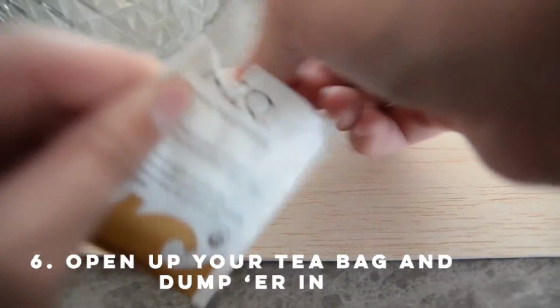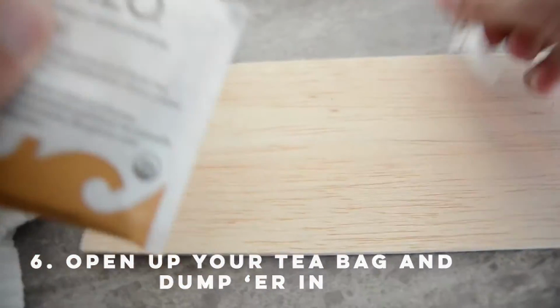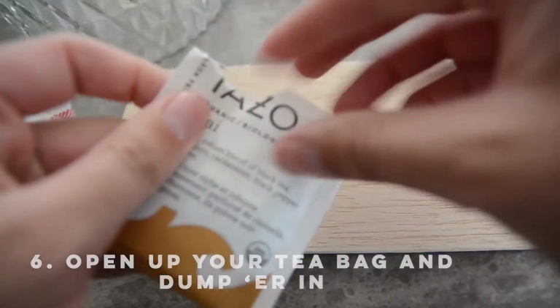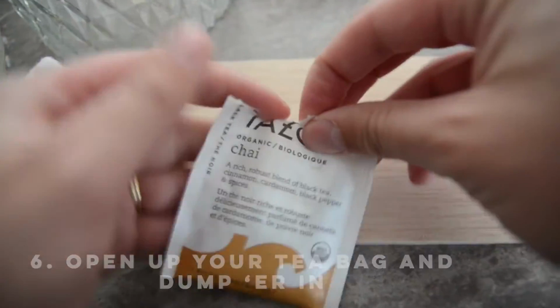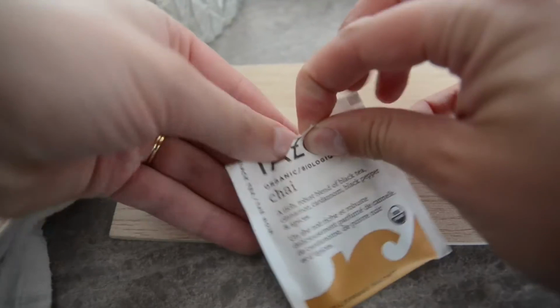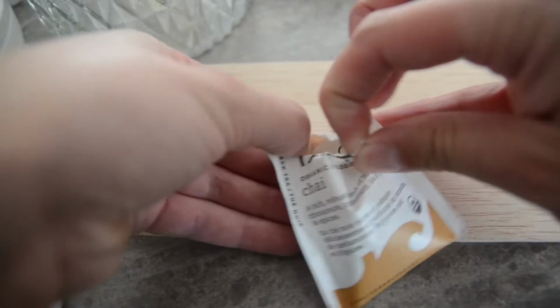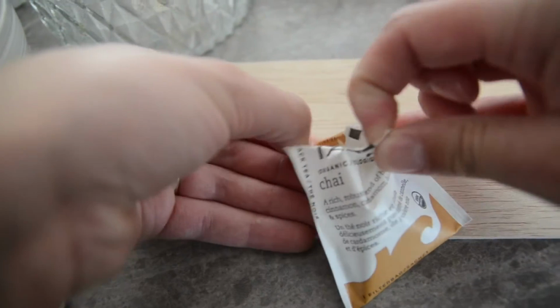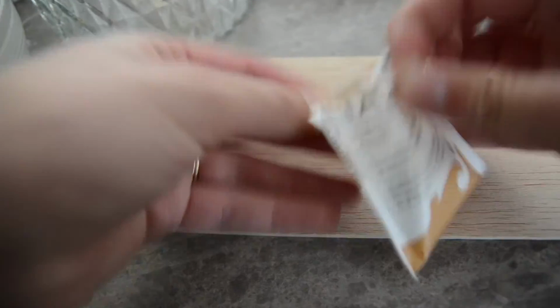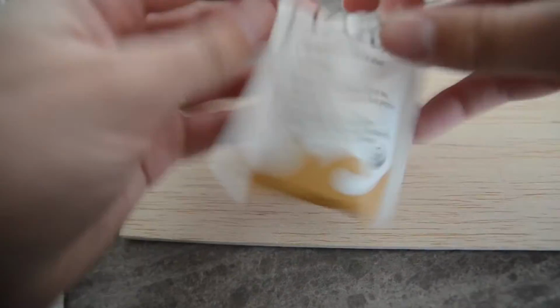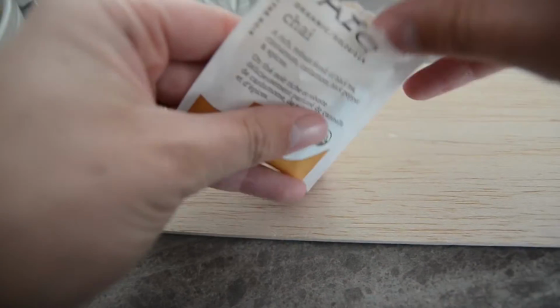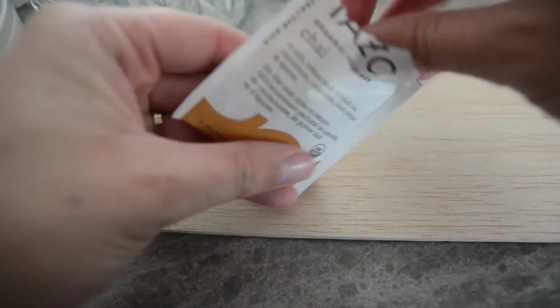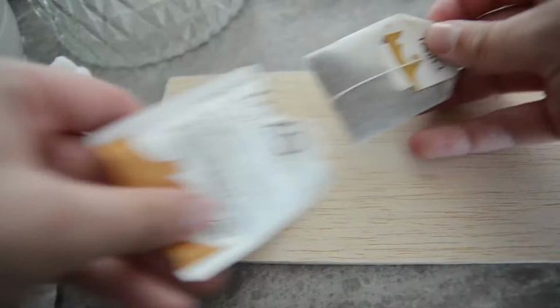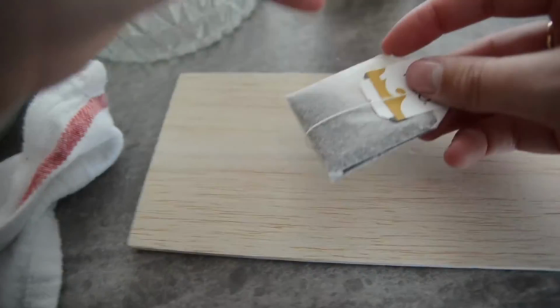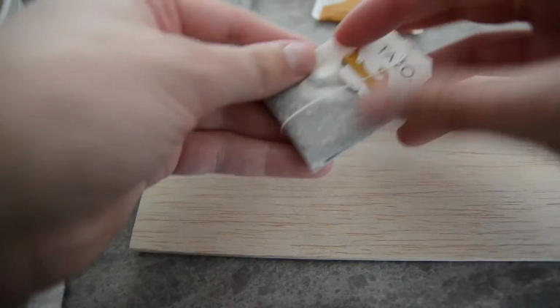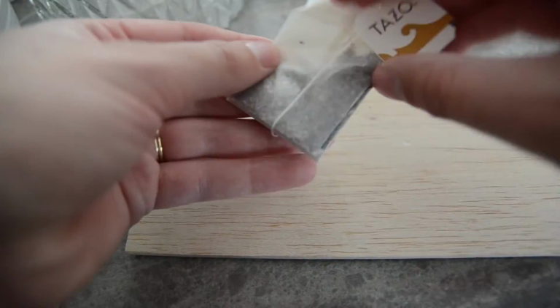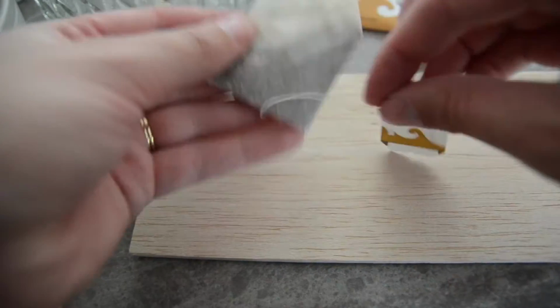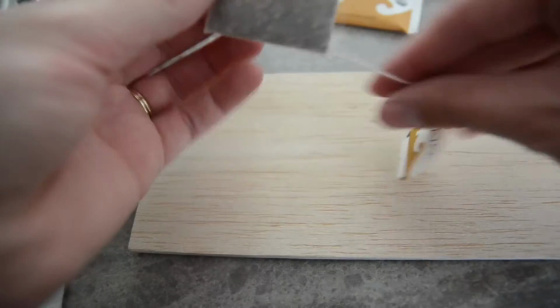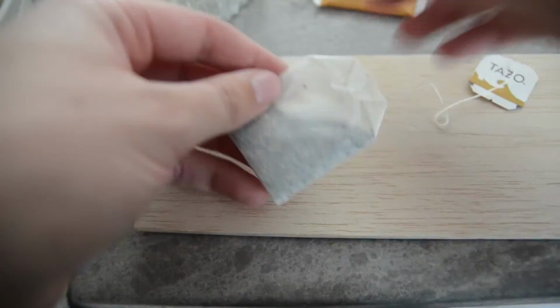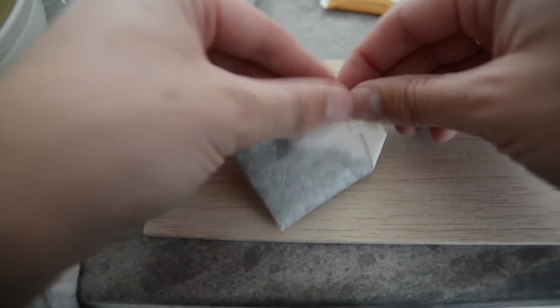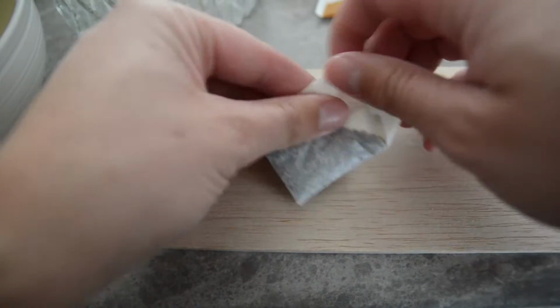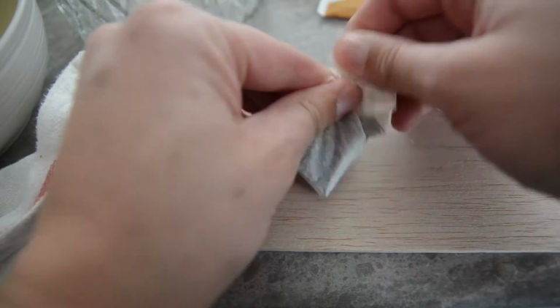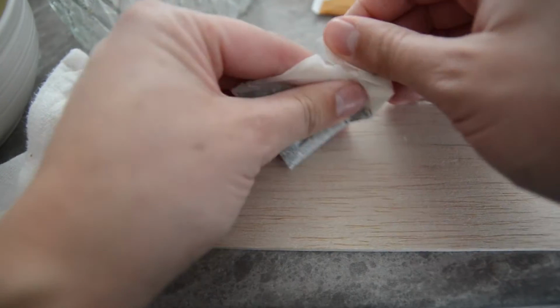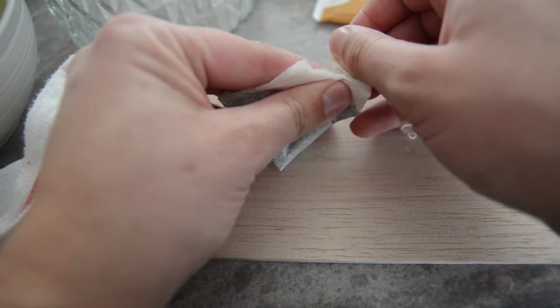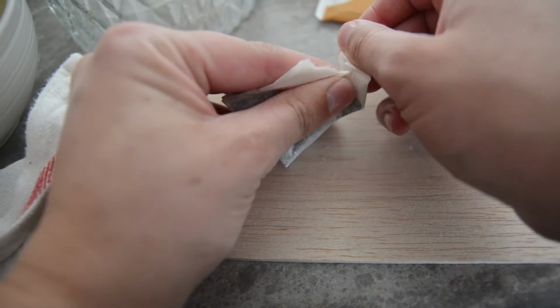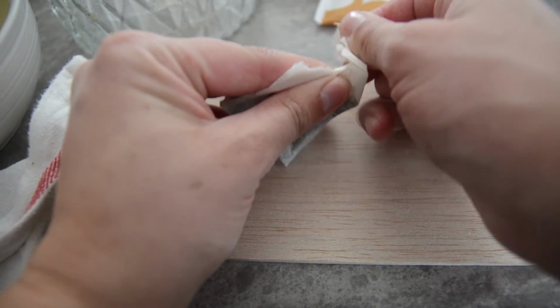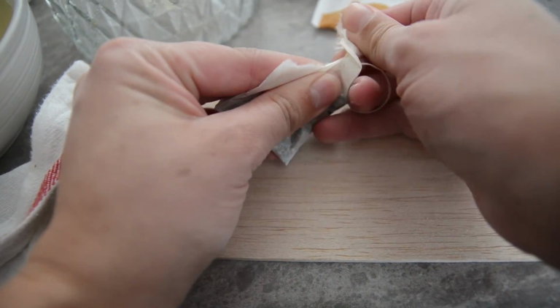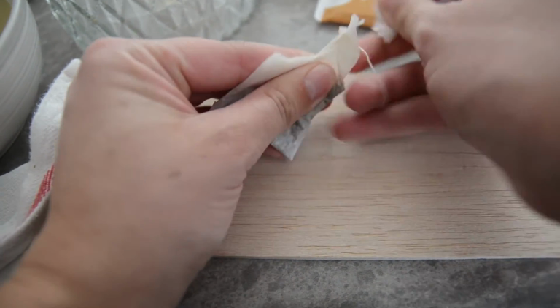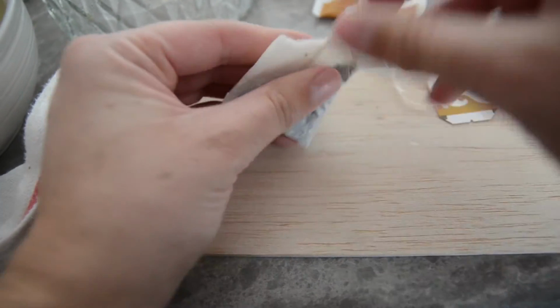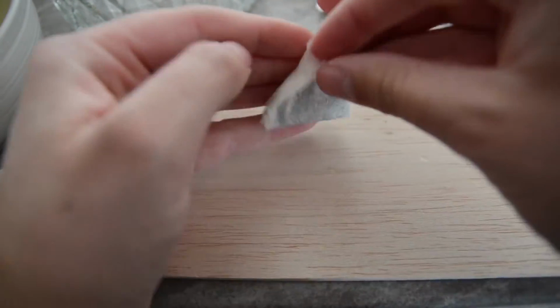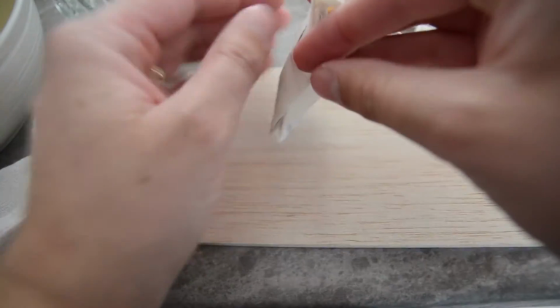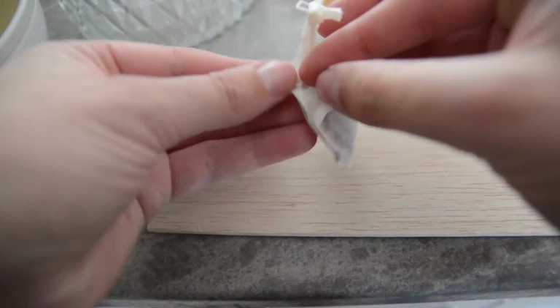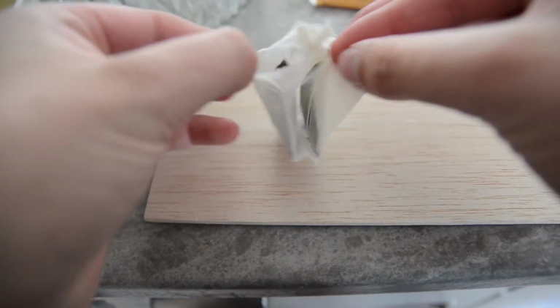When your wax is all melted, open up your tea bag for your scent and dump it into the wax. Give it a good stir. At this point you could add cinnamon if you'd like a little bit more color in your wax.